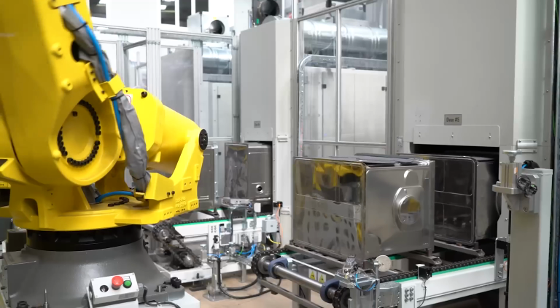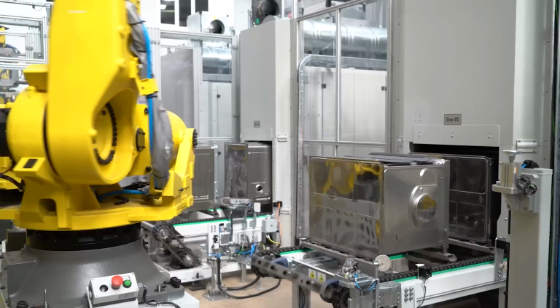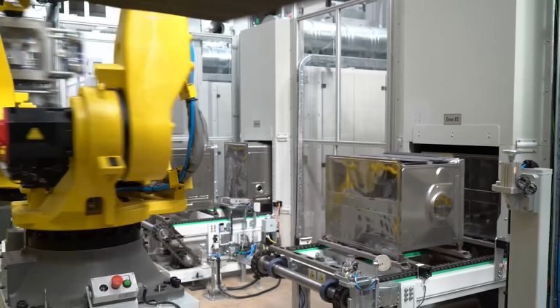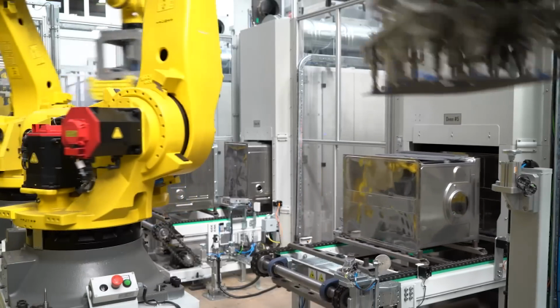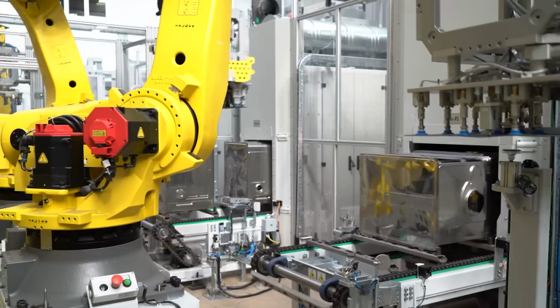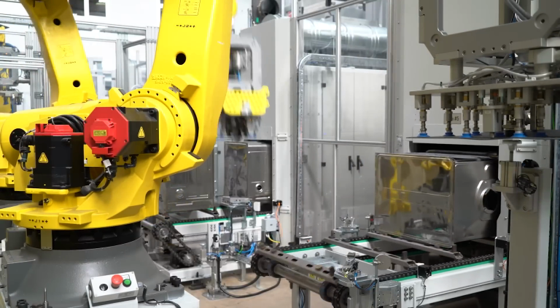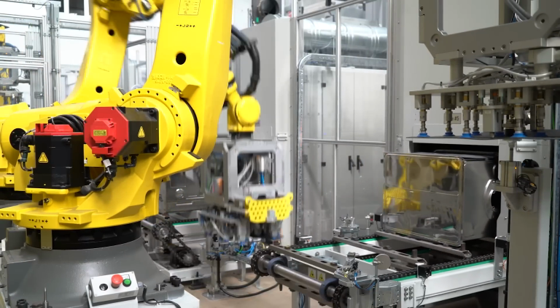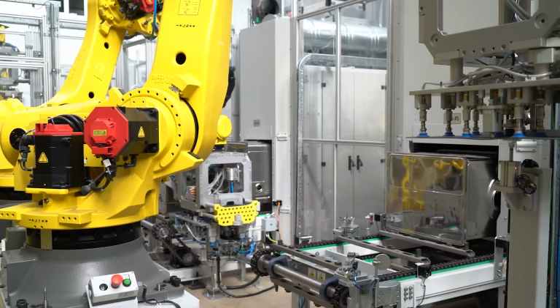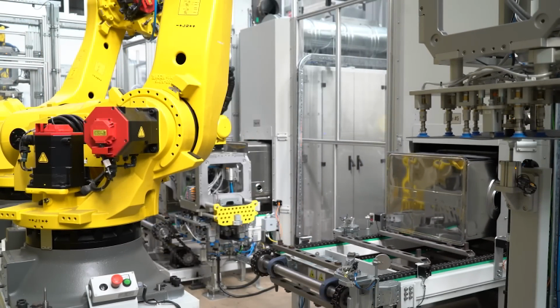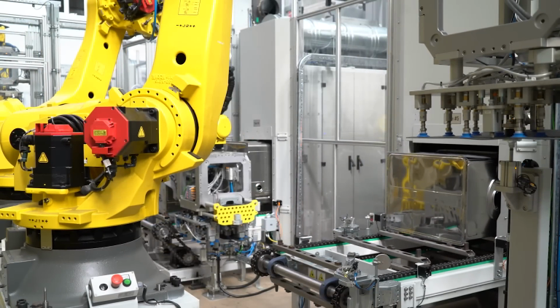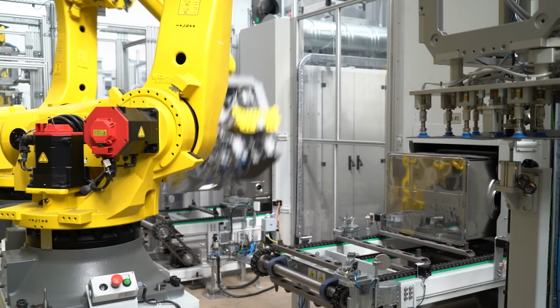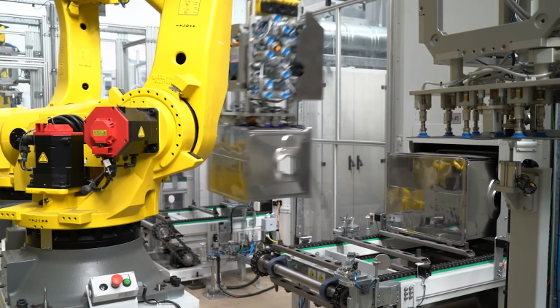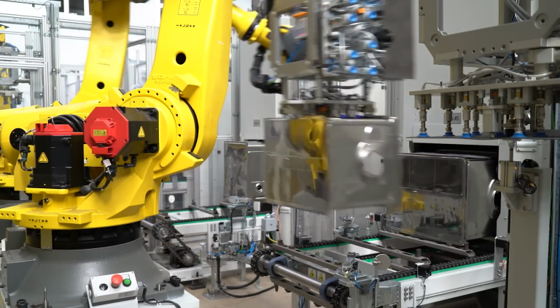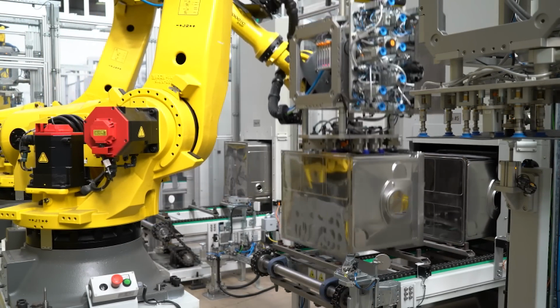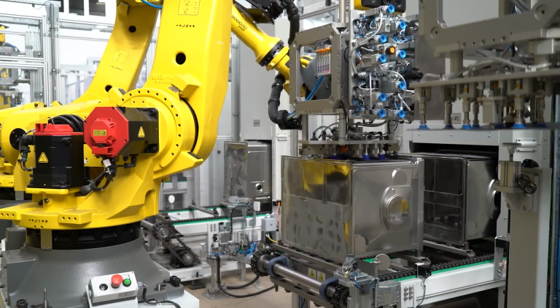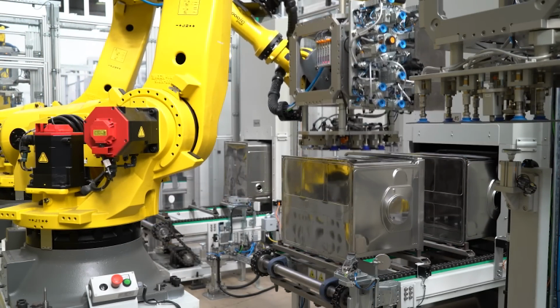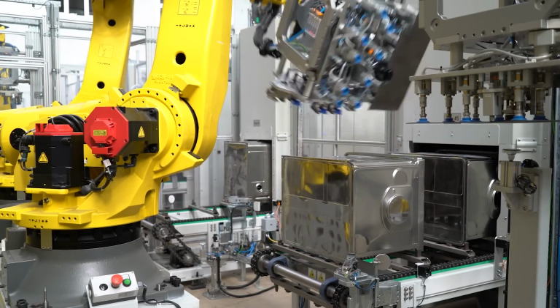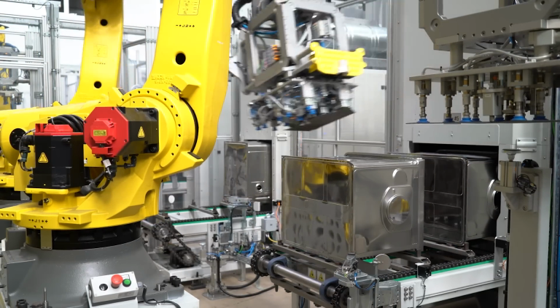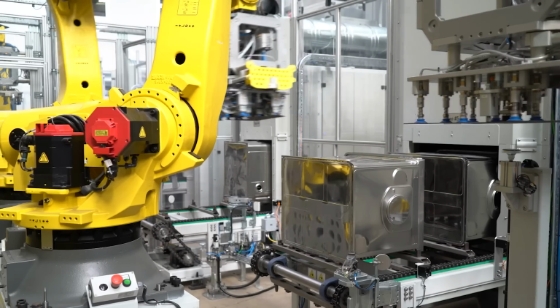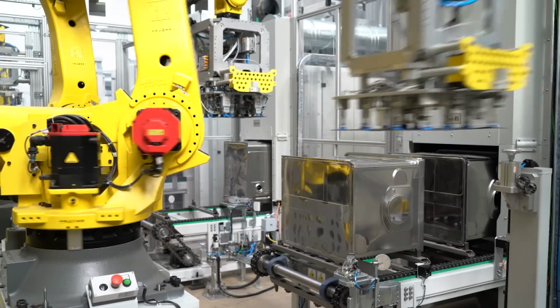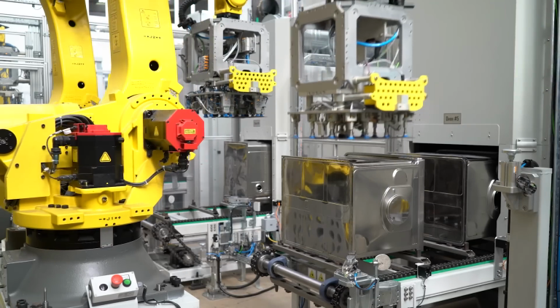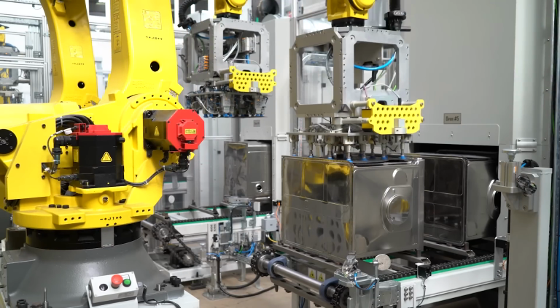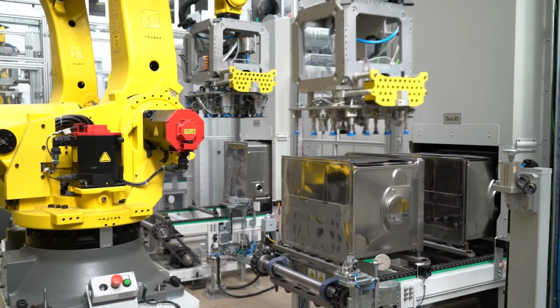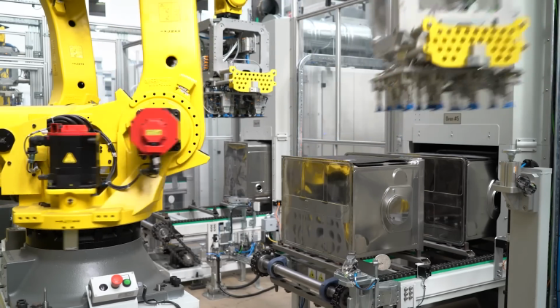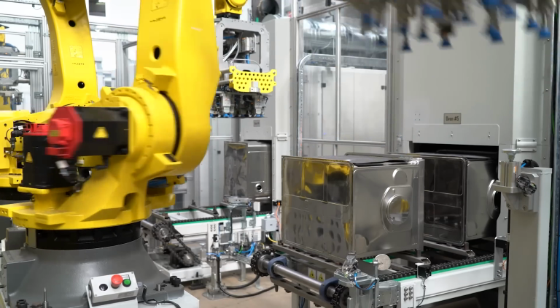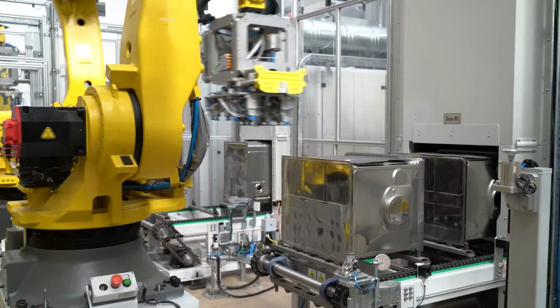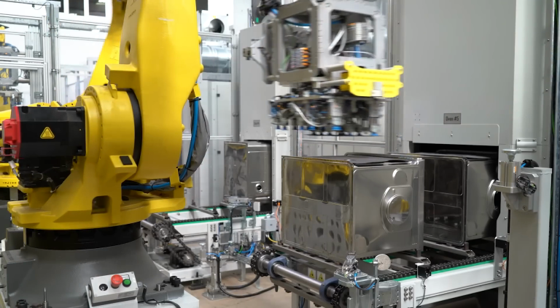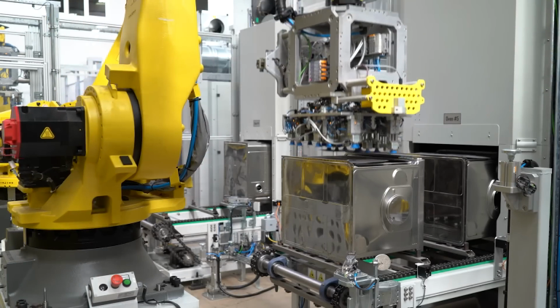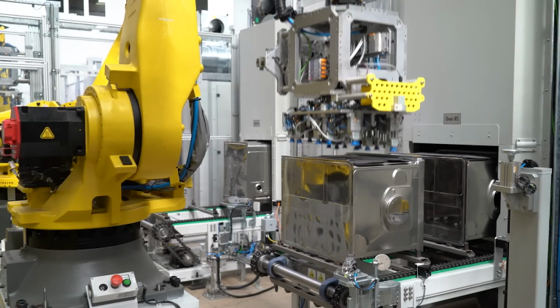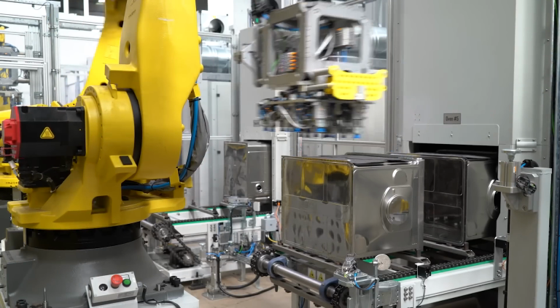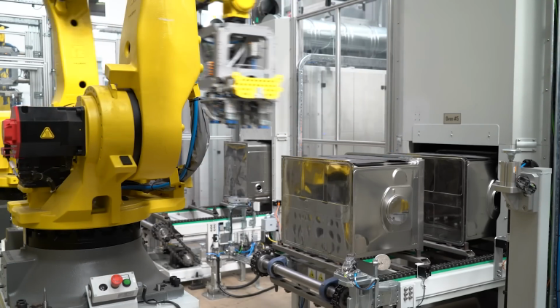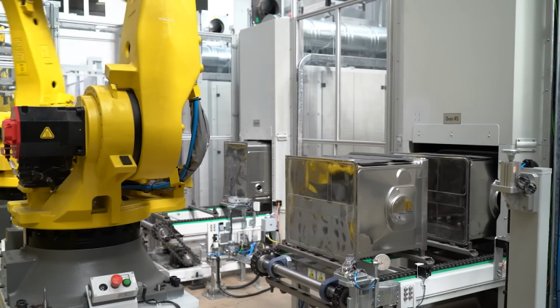Enter the synergy of robotics and conveyor systems. Imagine precise assembly processes, where robotic arms work seamlessly with conveyor systems to handle intricate tasks with unmatched accuracy.